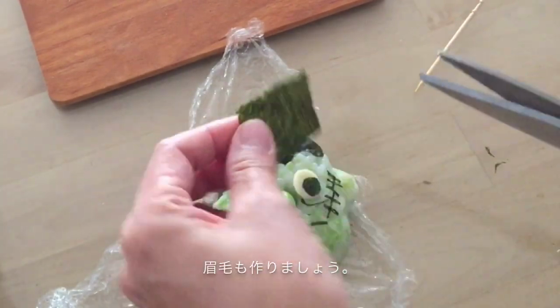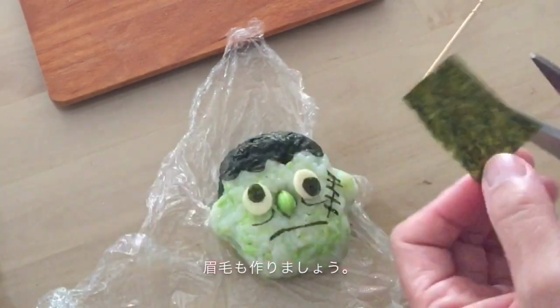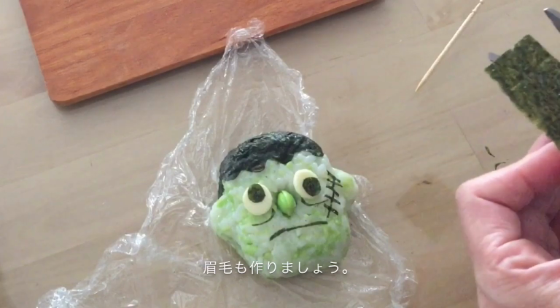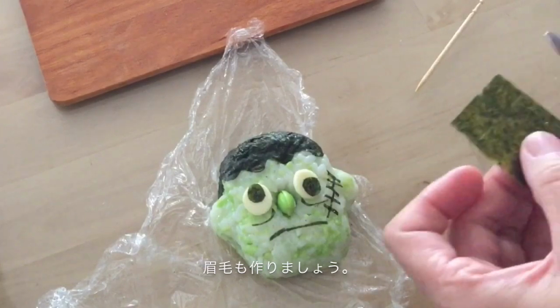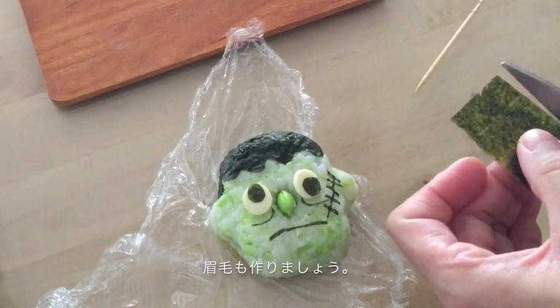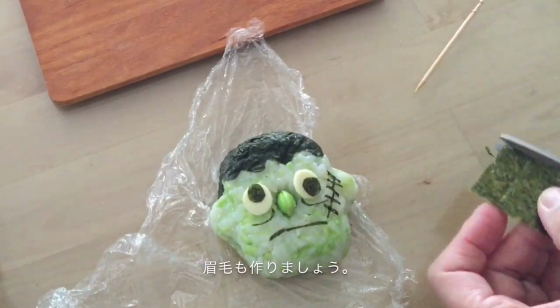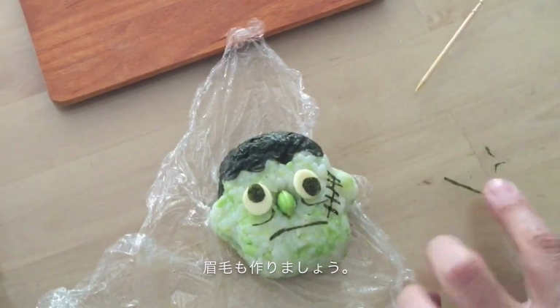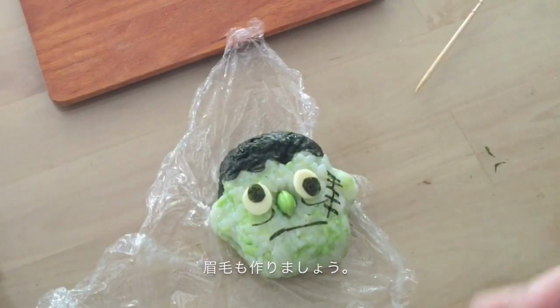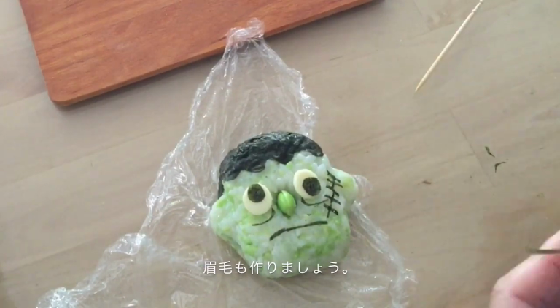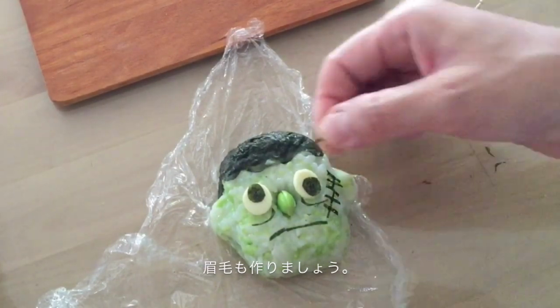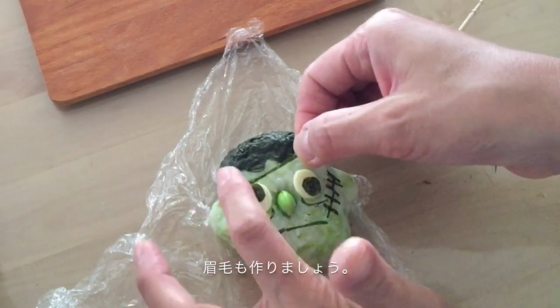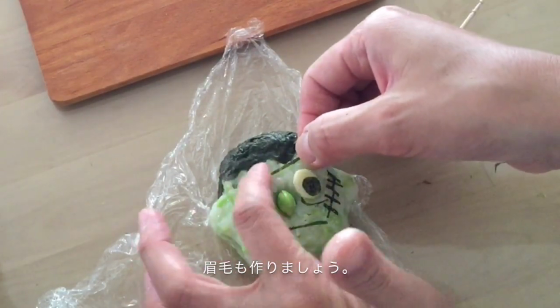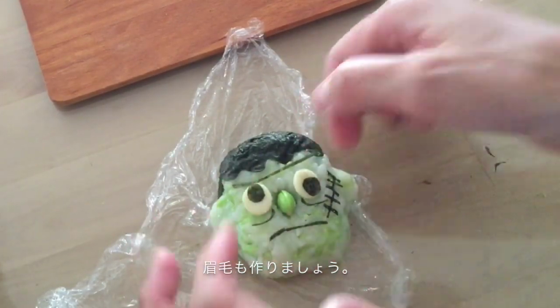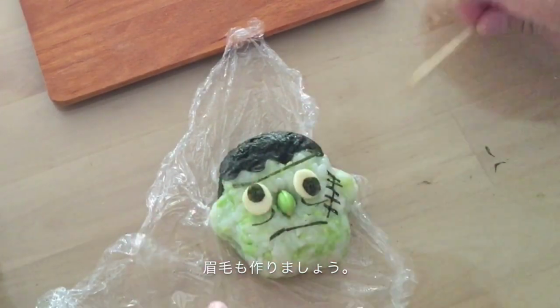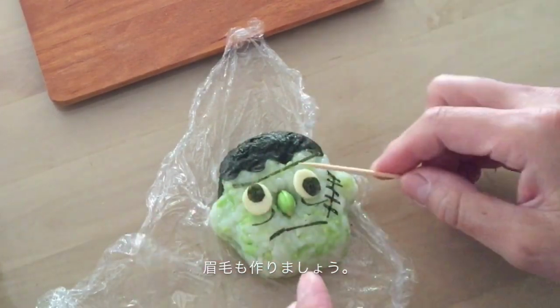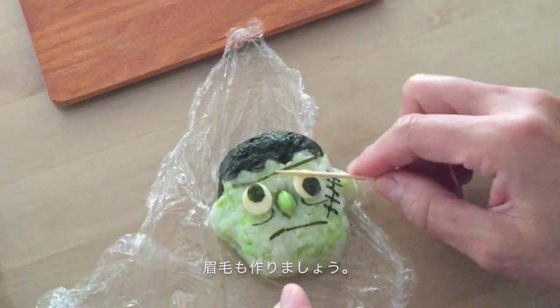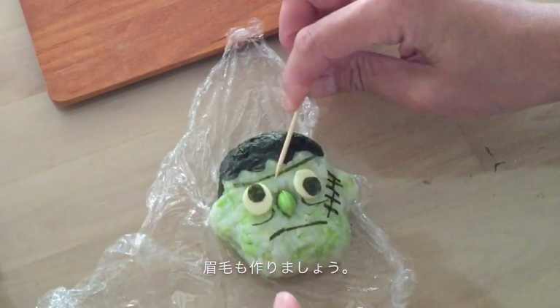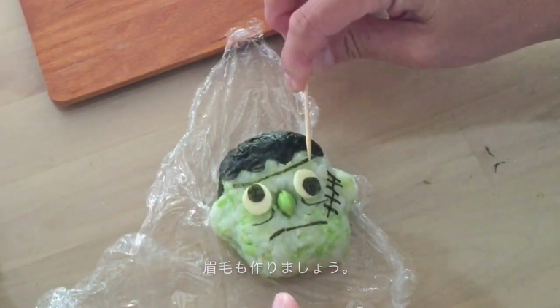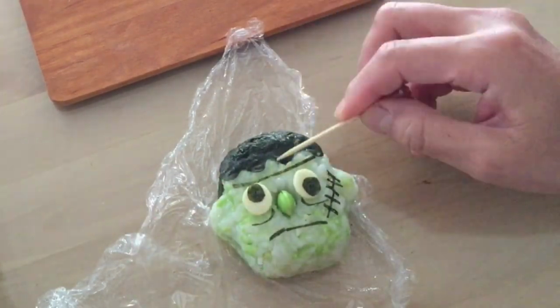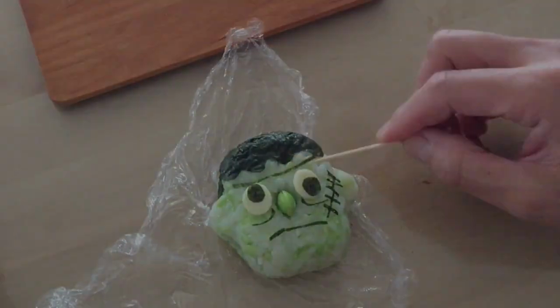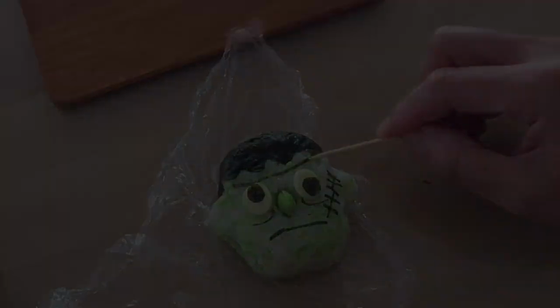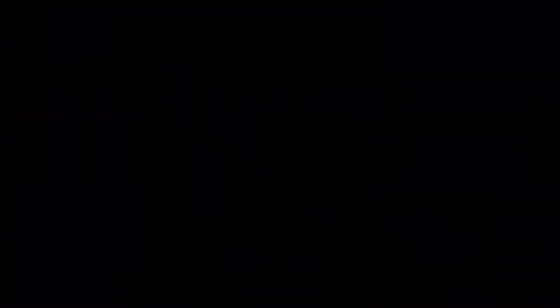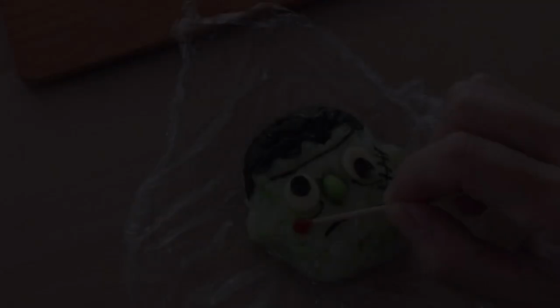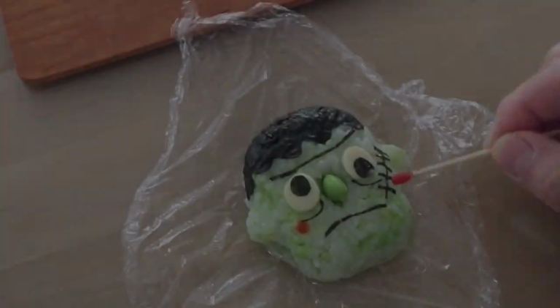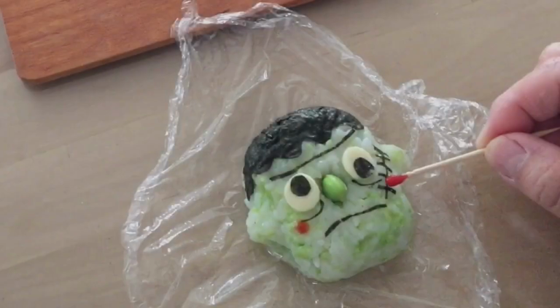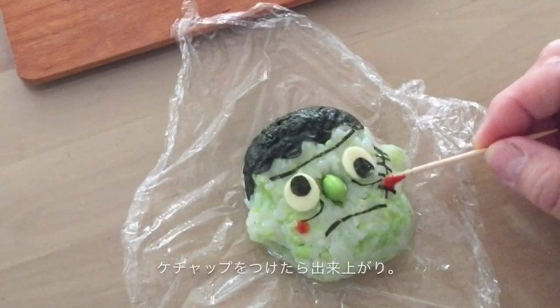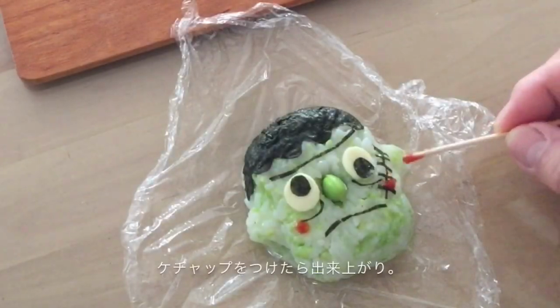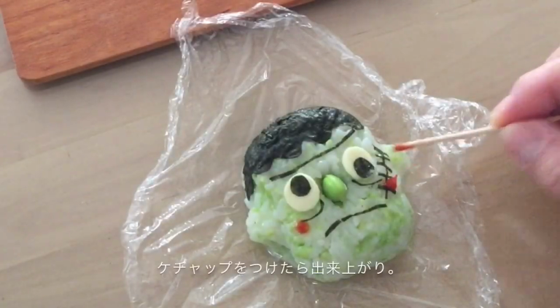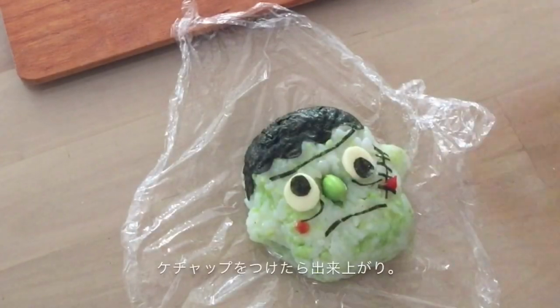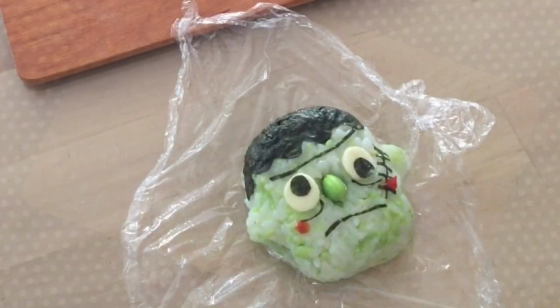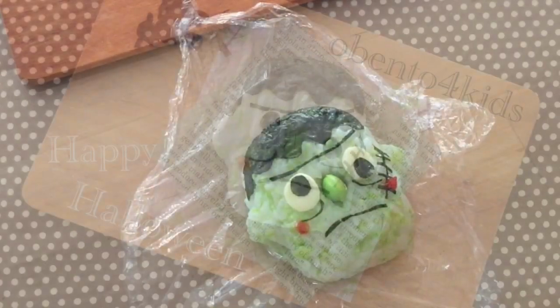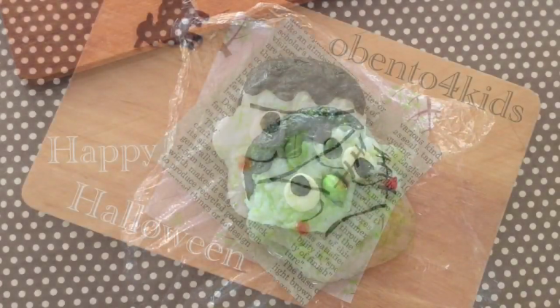Make his eyebrows. And put some ketchup on his cheeks. And done.